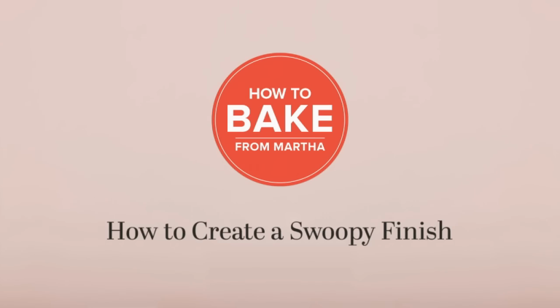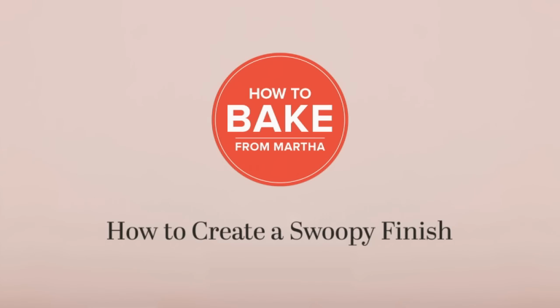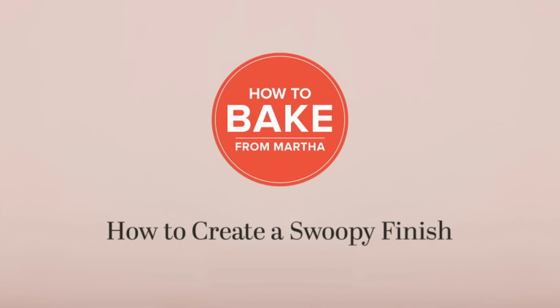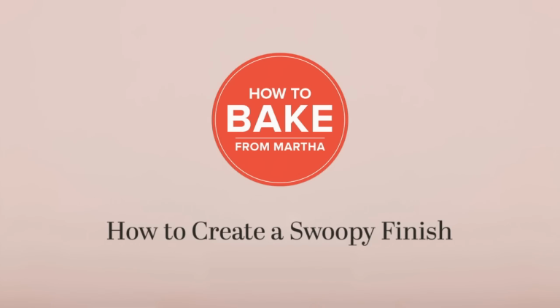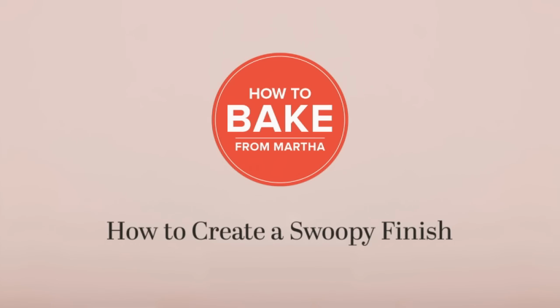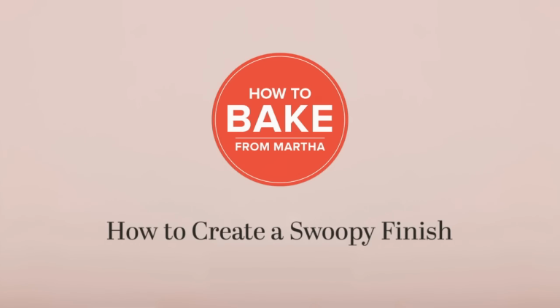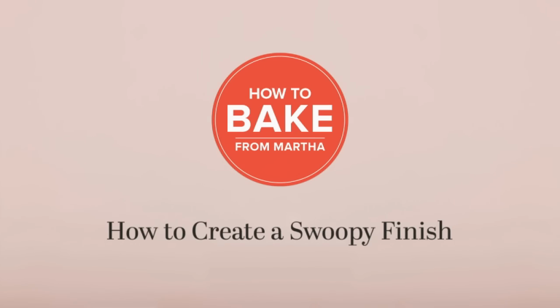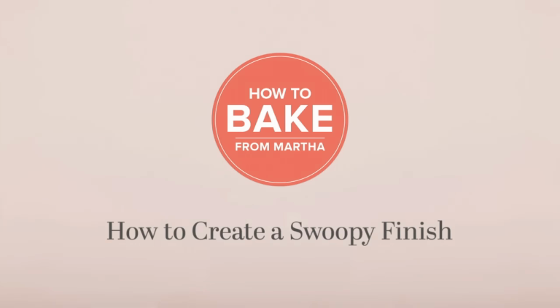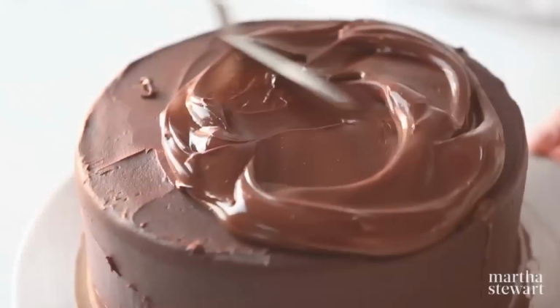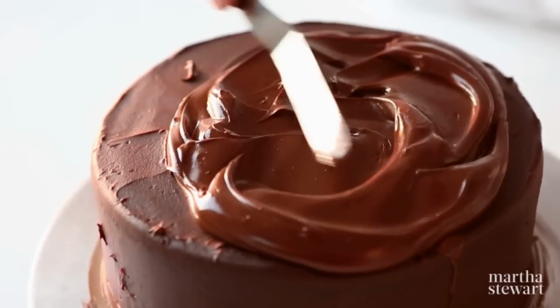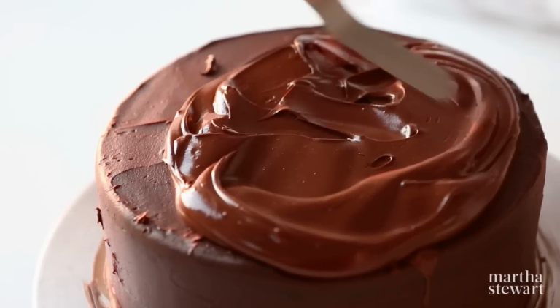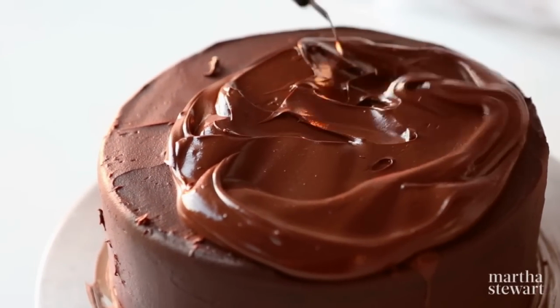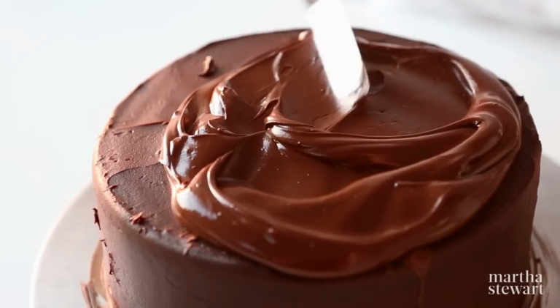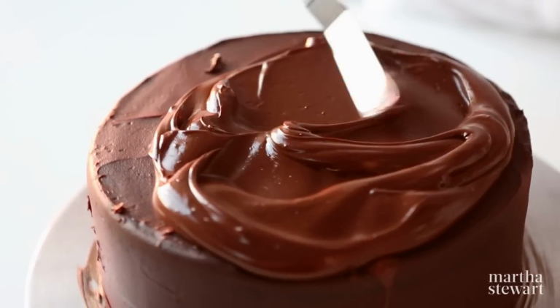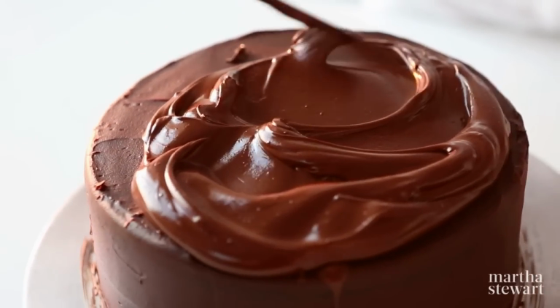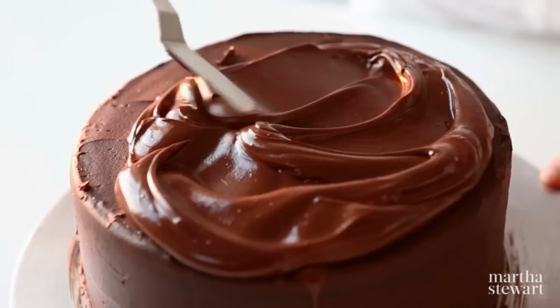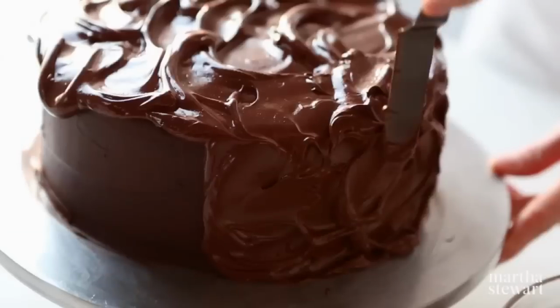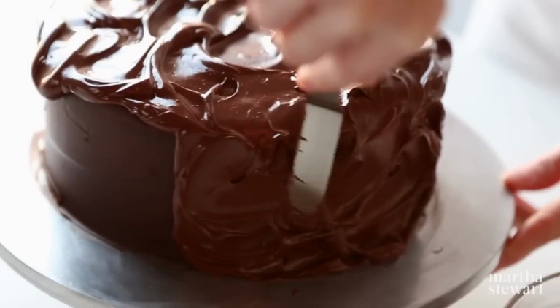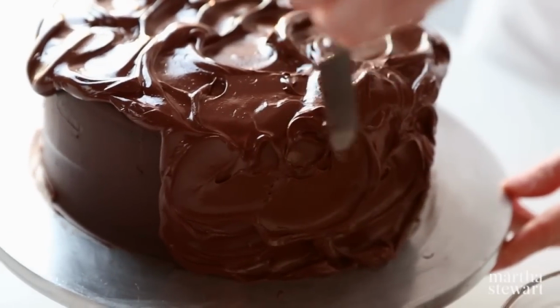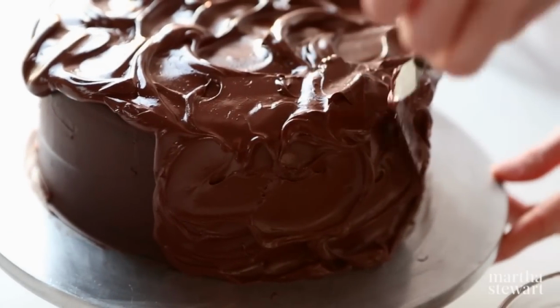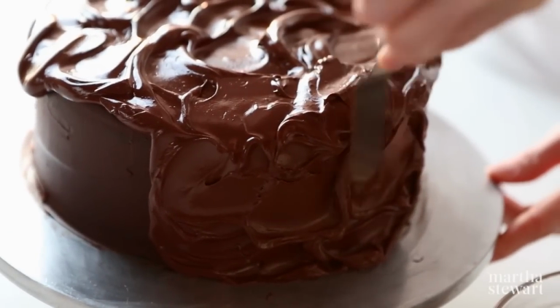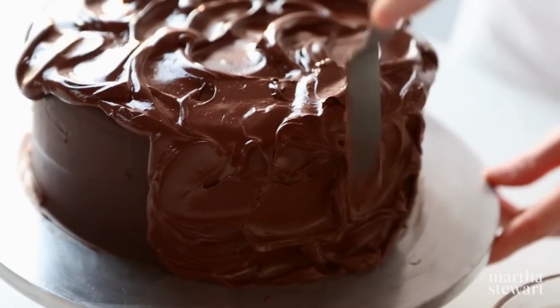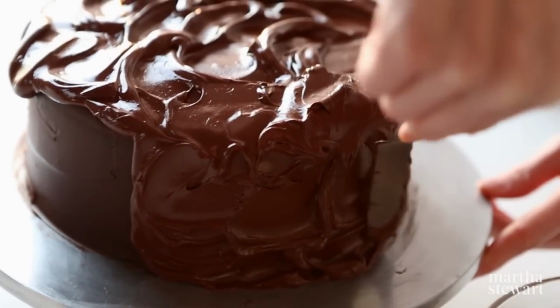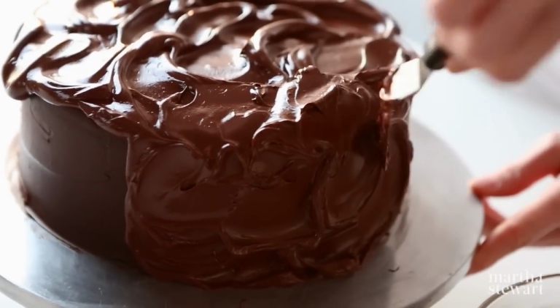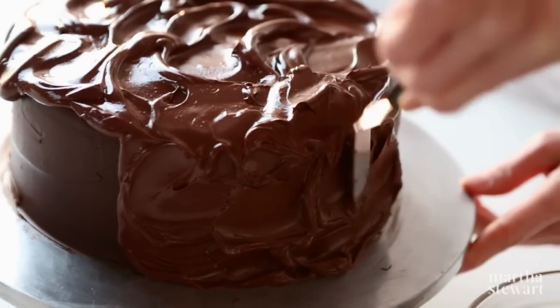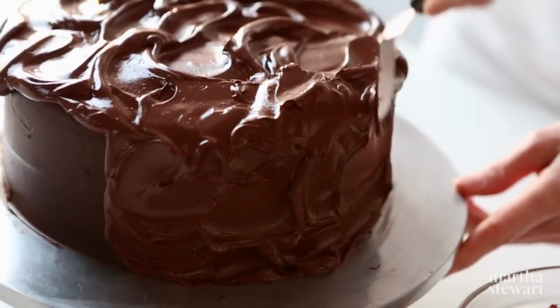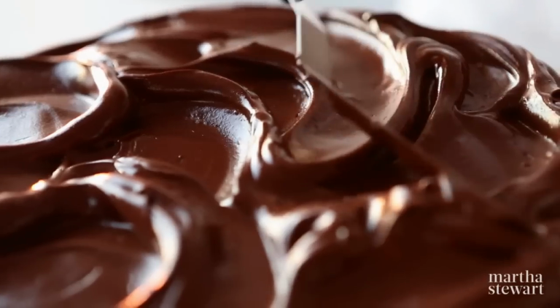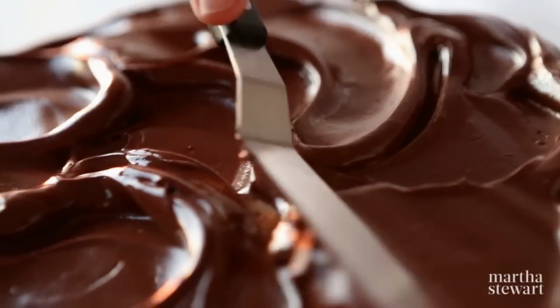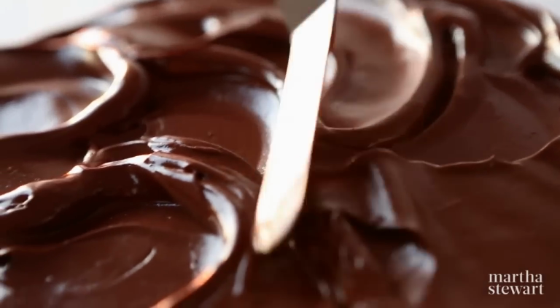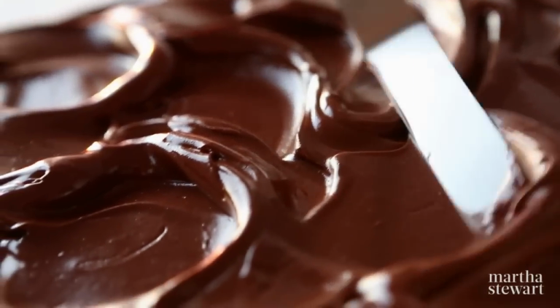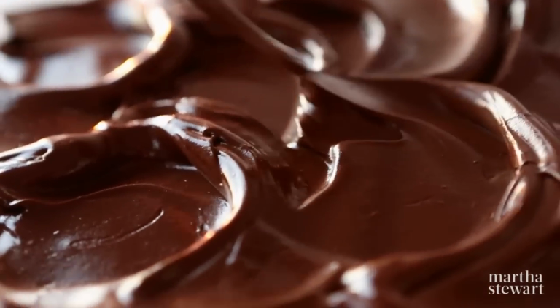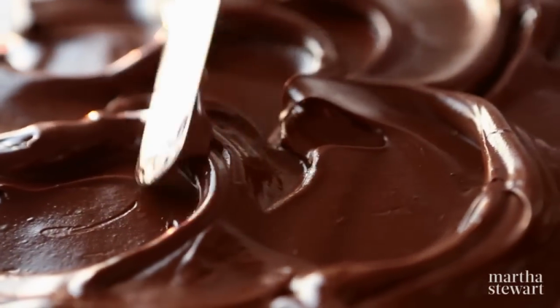How to create a swoopy finish. Use a large offset spatula to cover the tops and sides of a crumb coated cake. Add a generous amount of frosting to the top of the cake.